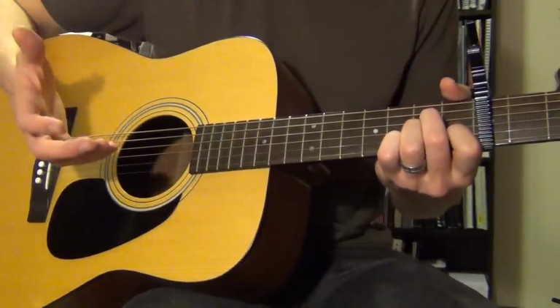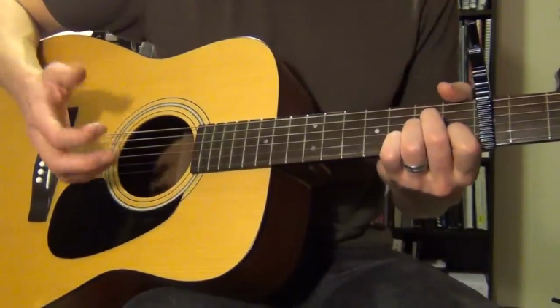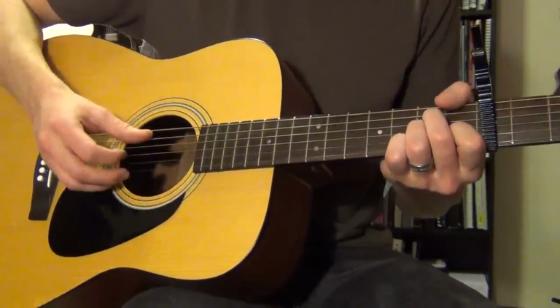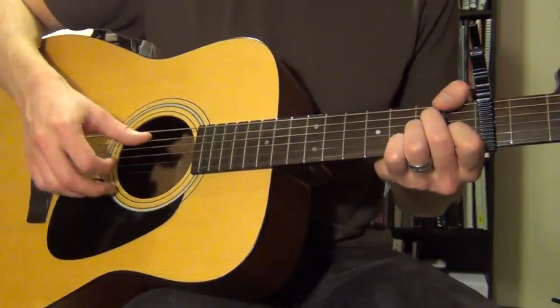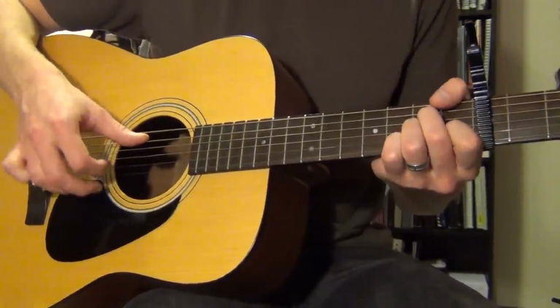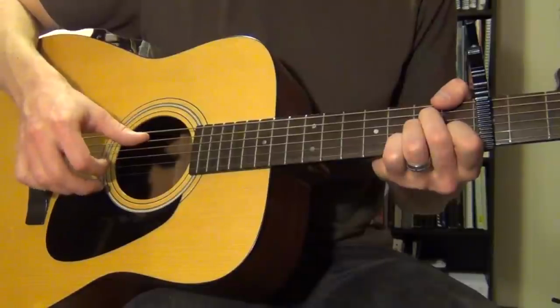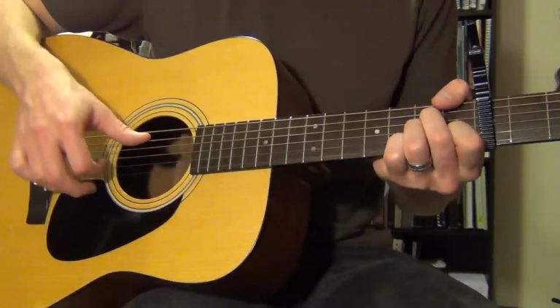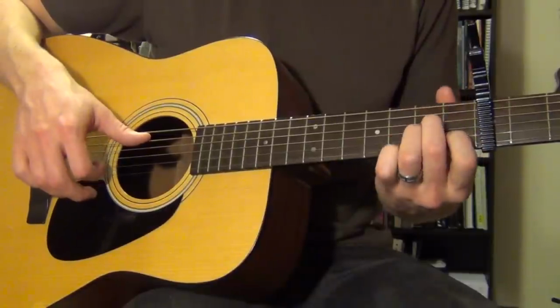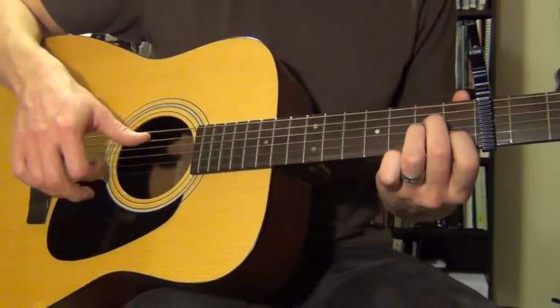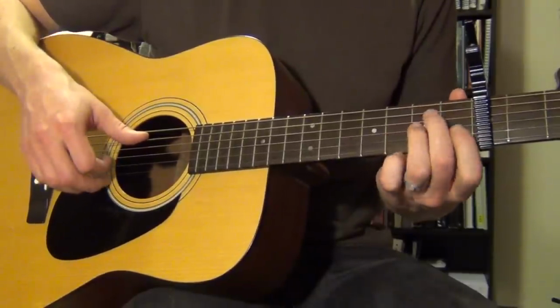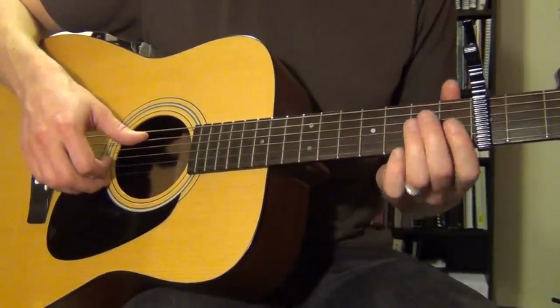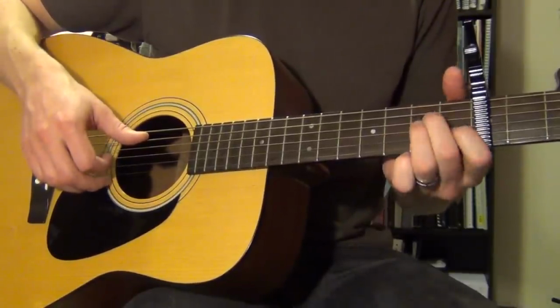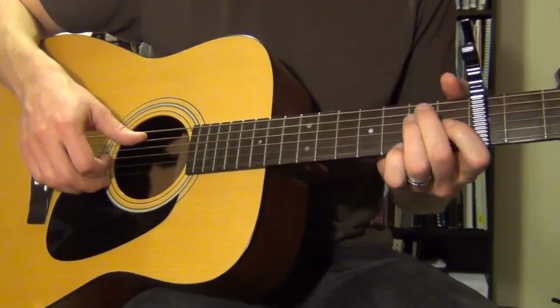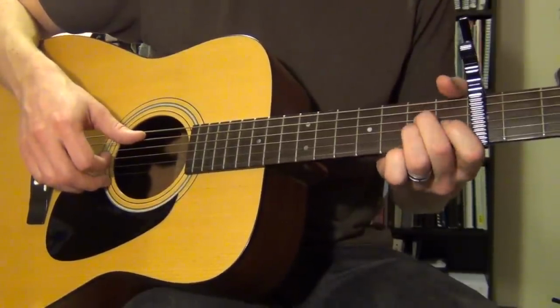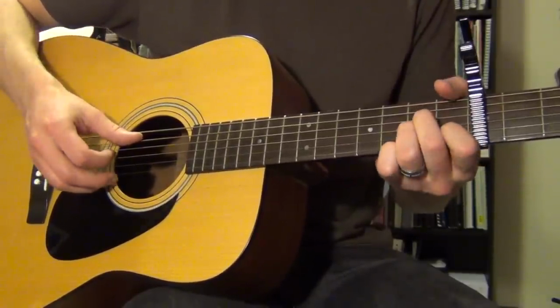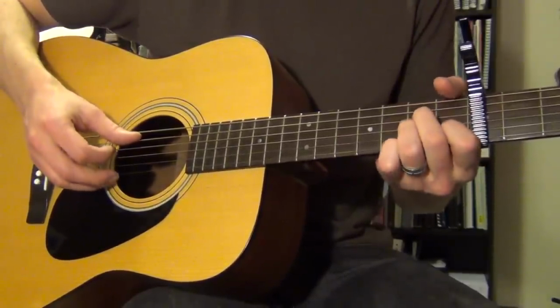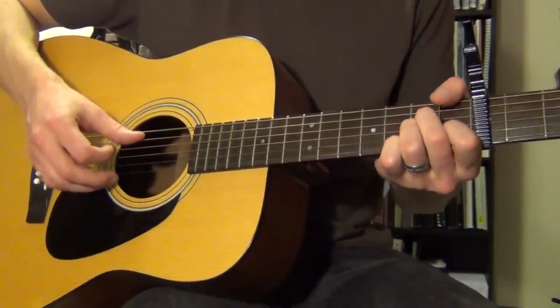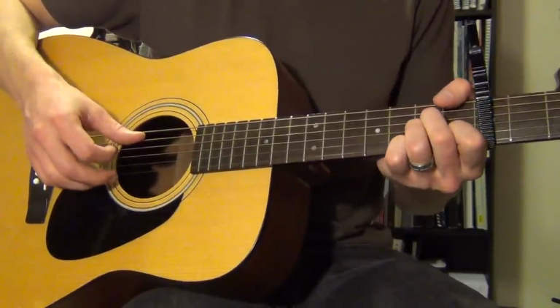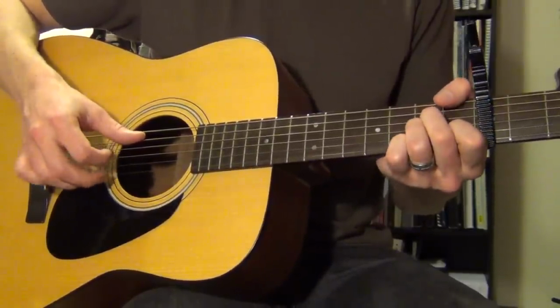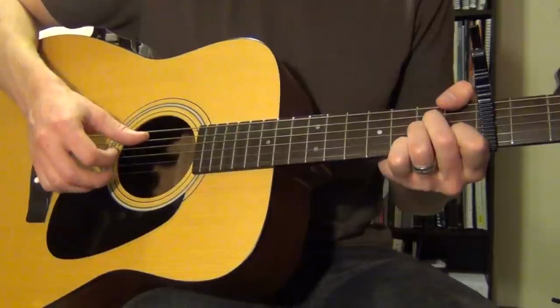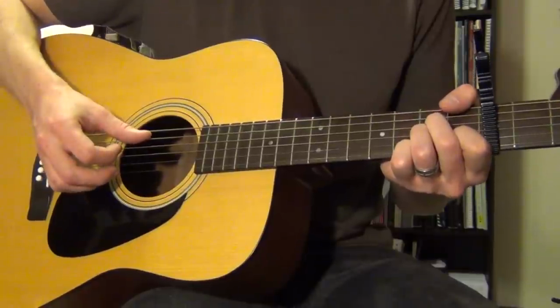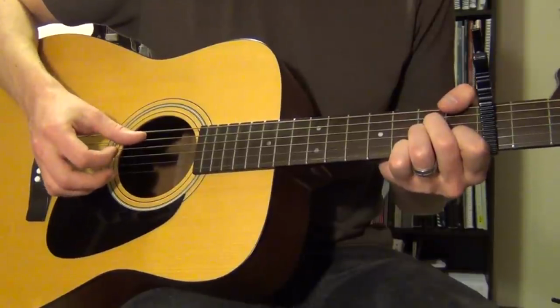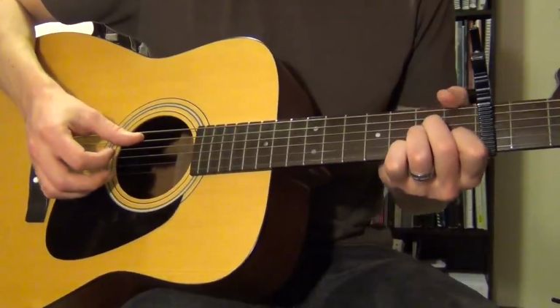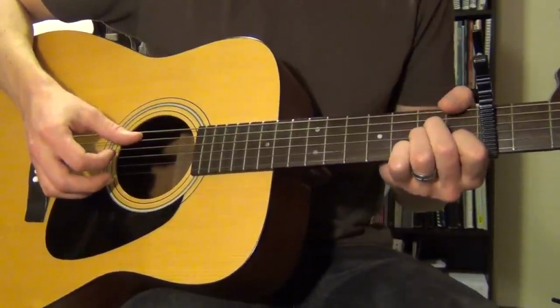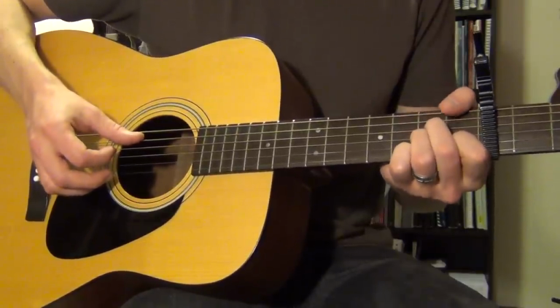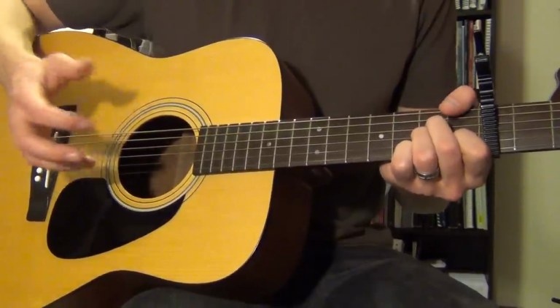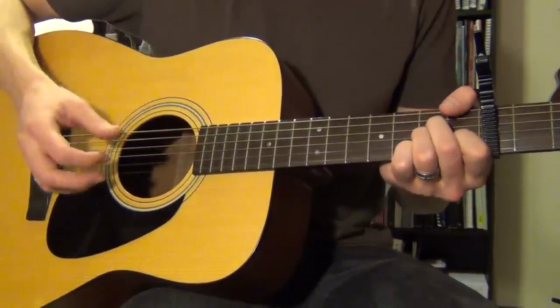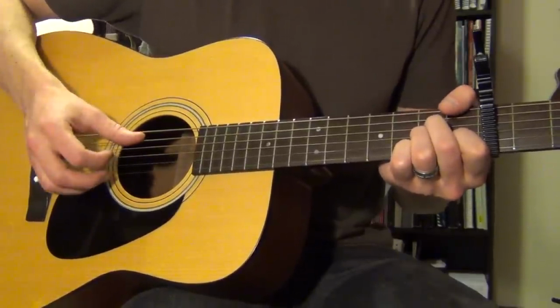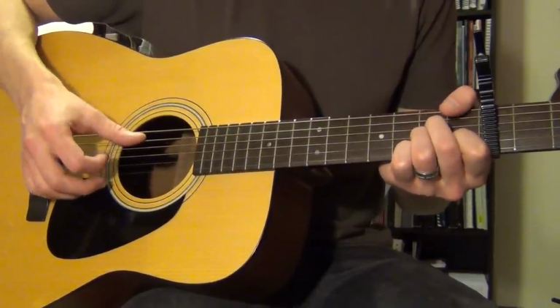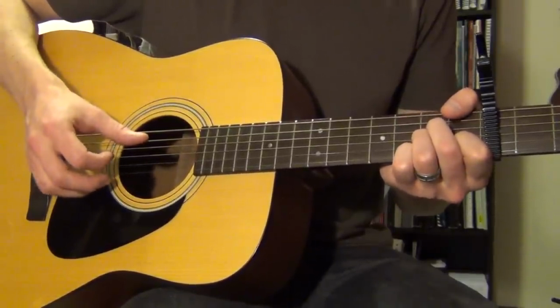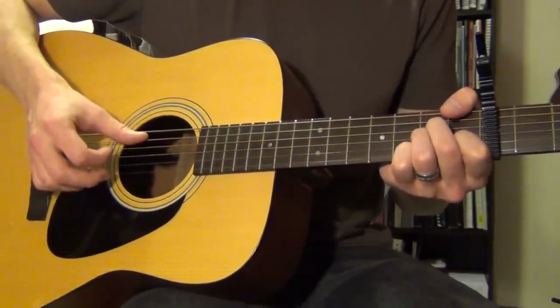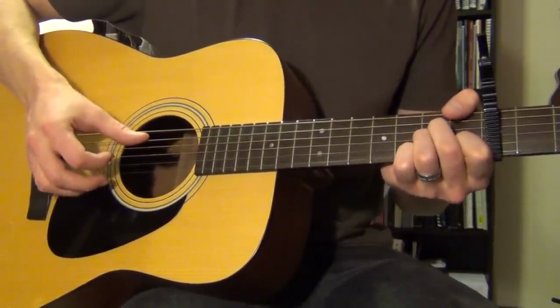That's the whole pattern. You'll have to work on it slowly for a while — it took me a long time to work on it slowly before I was able to do it at full speed. But speeding it up, it turns out to be this thing.